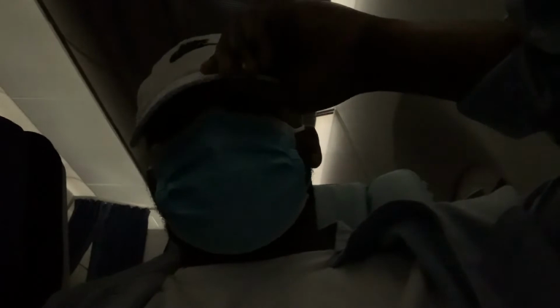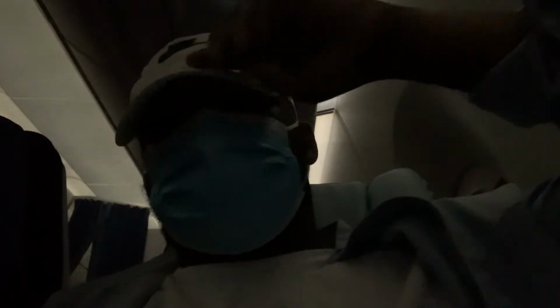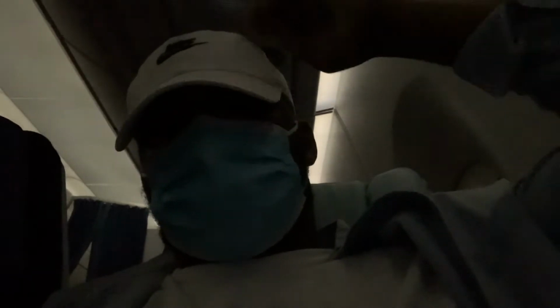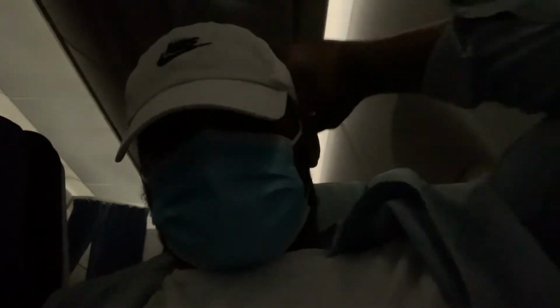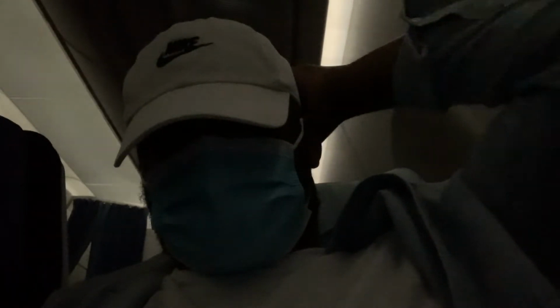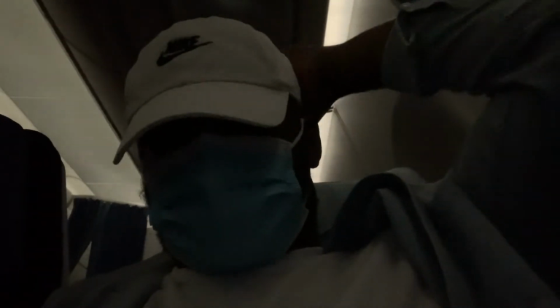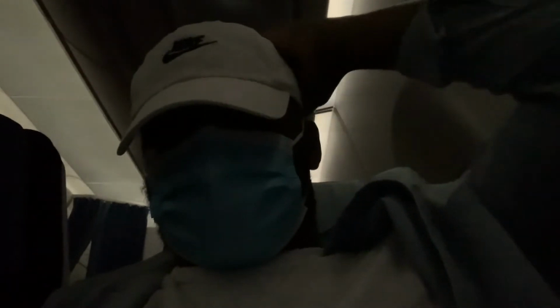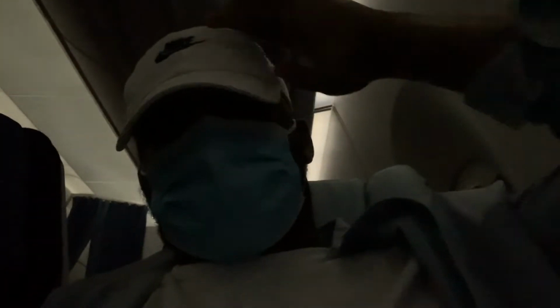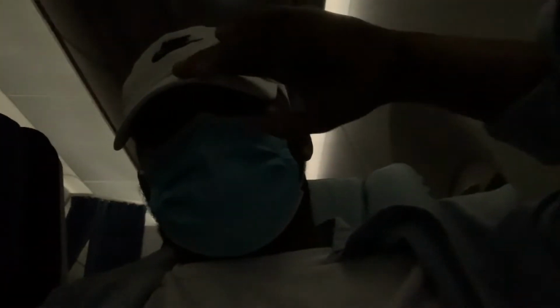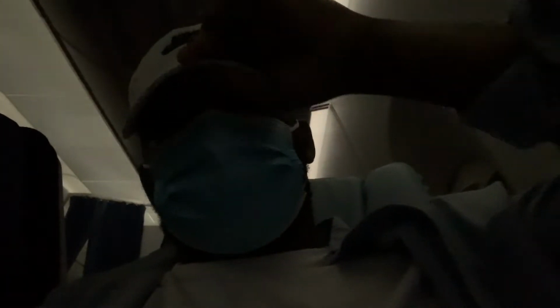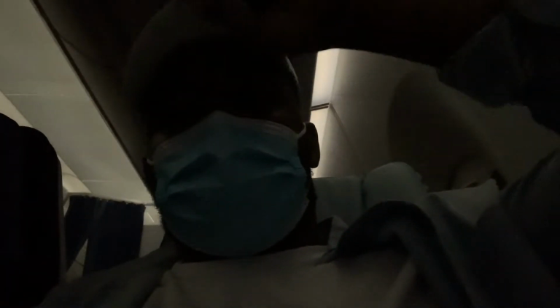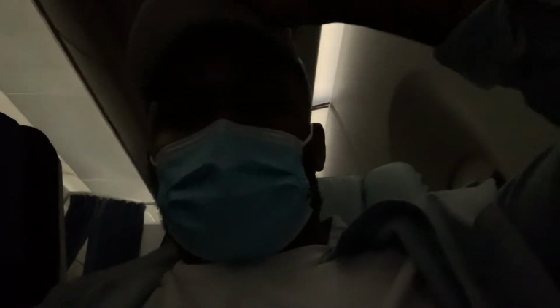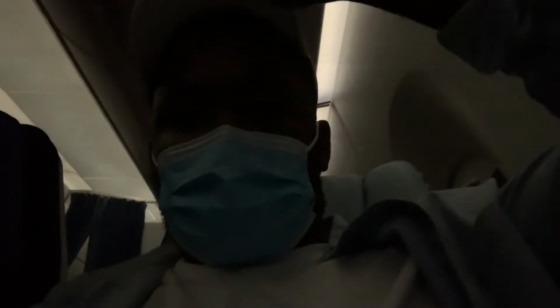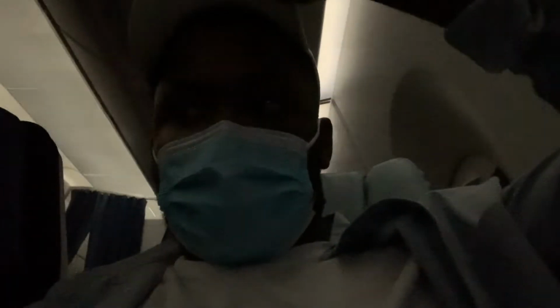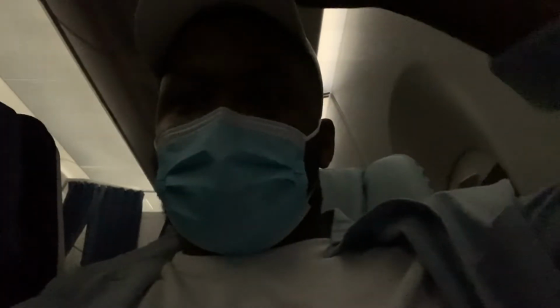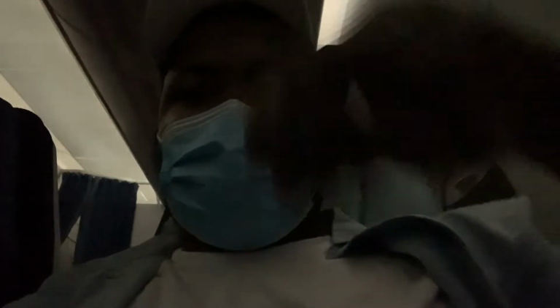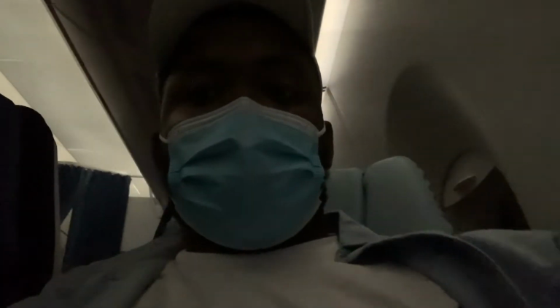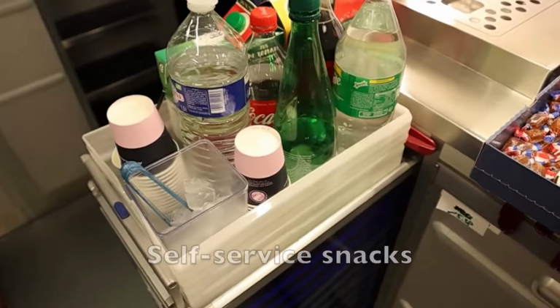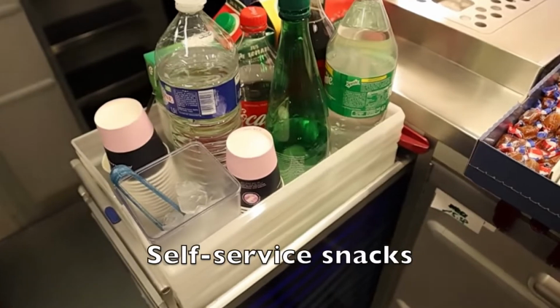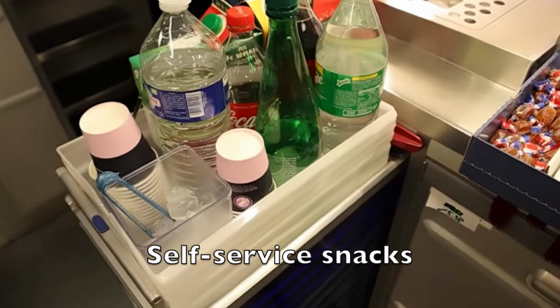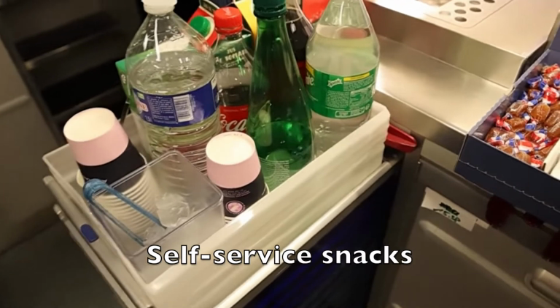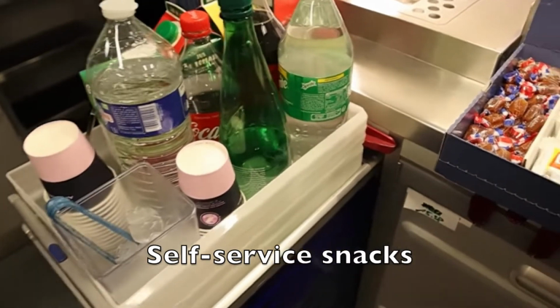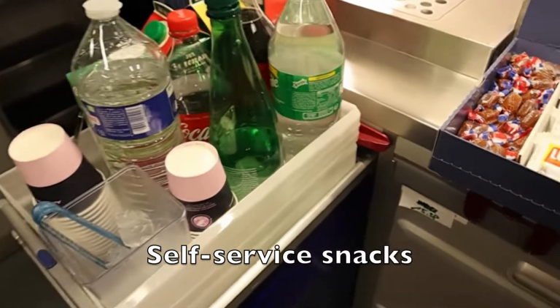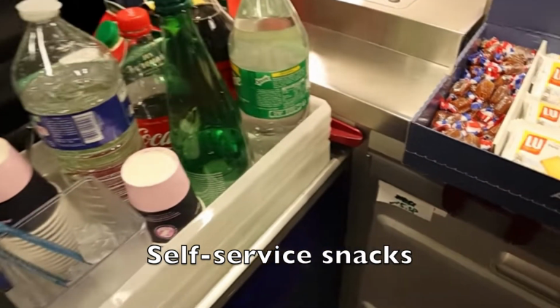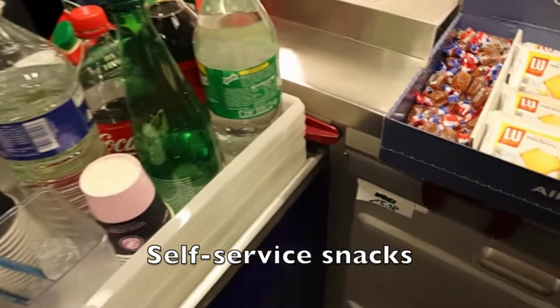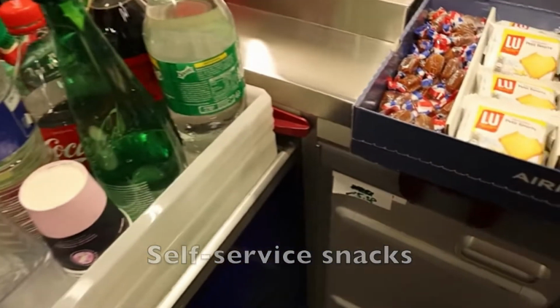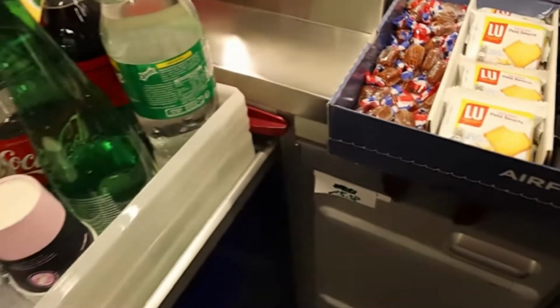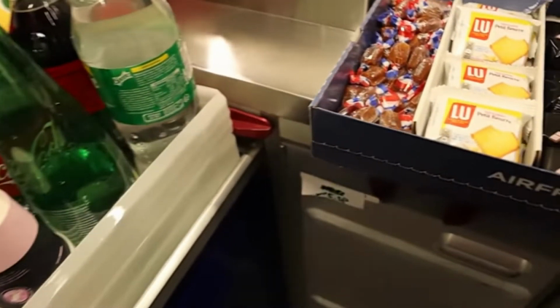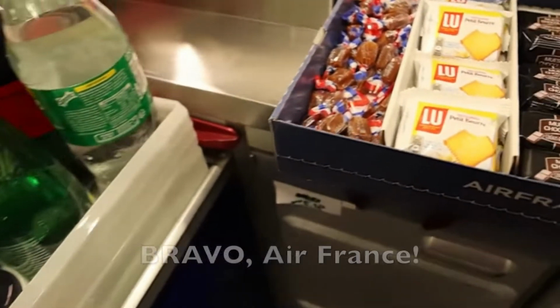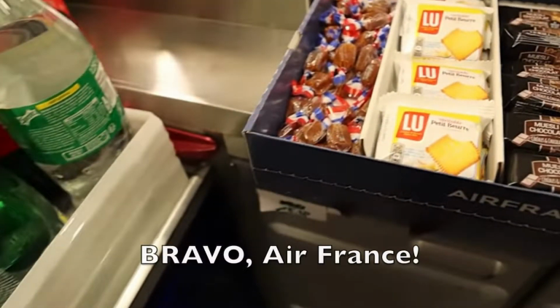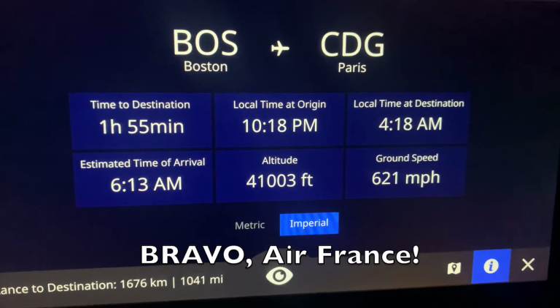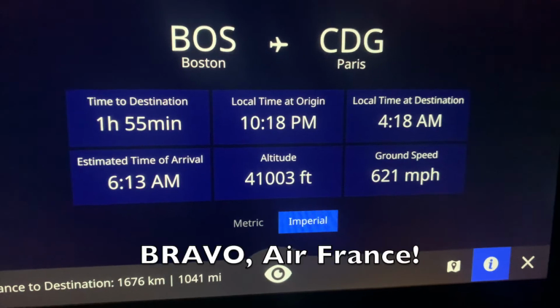After a quick two-hour nap, I went to the back of the plane to use the bathroom, and to my surprise, there was a self-service snack available. Wow. Bravo, Air France.